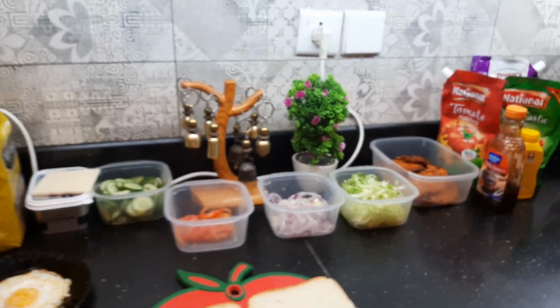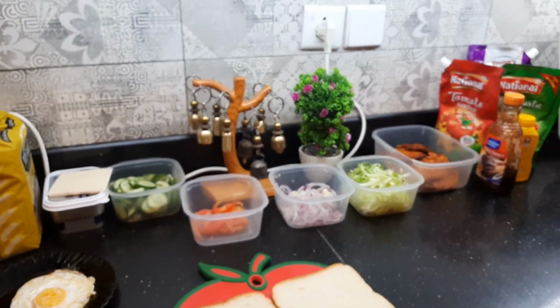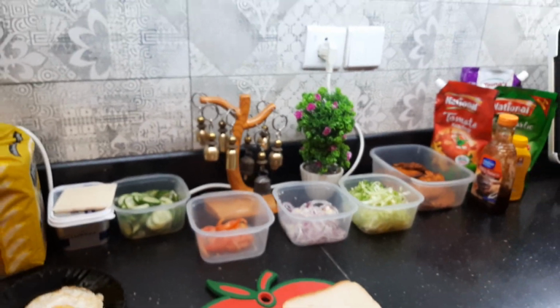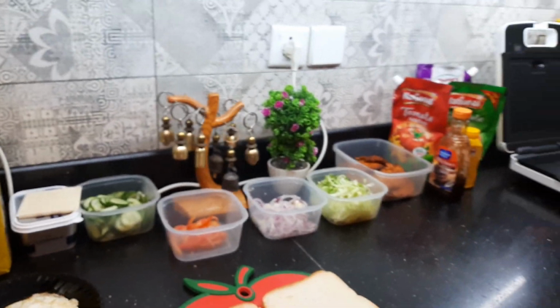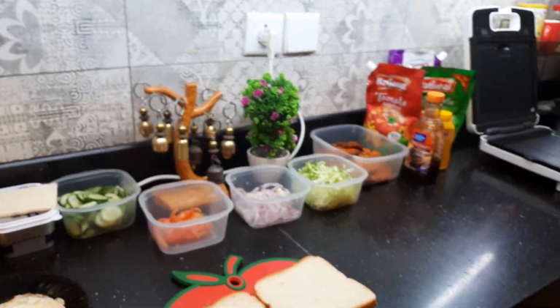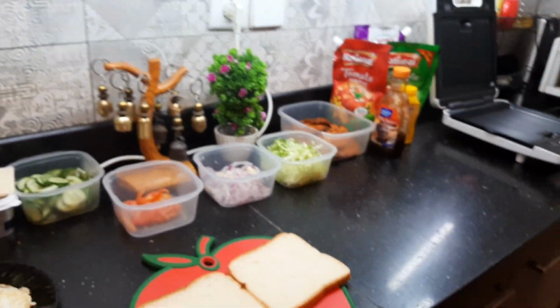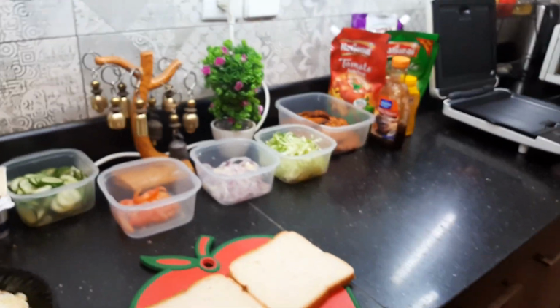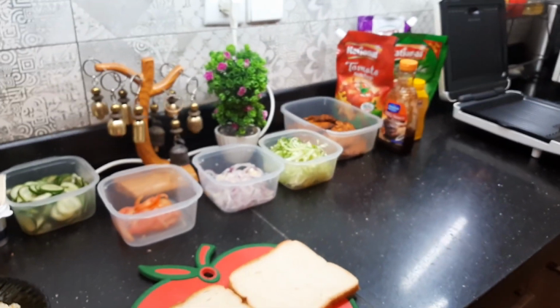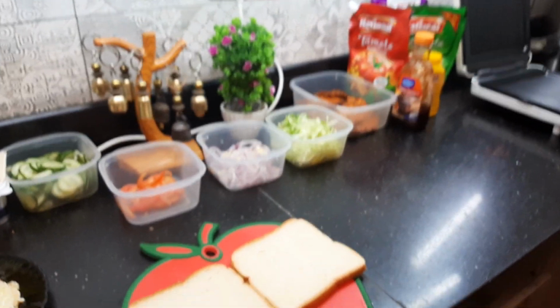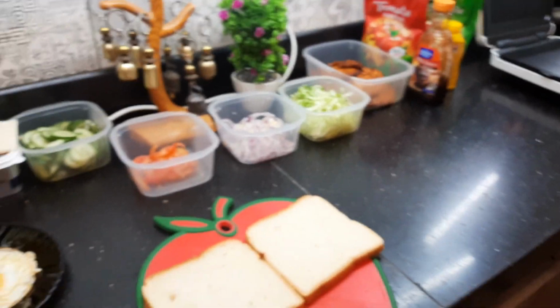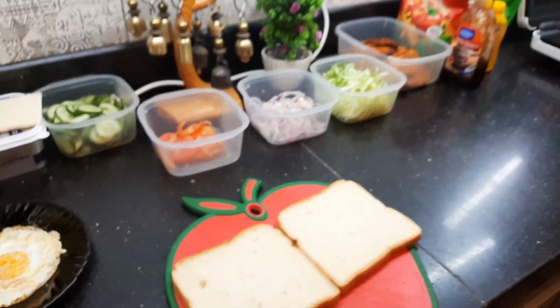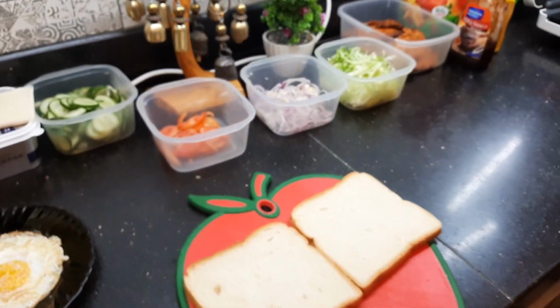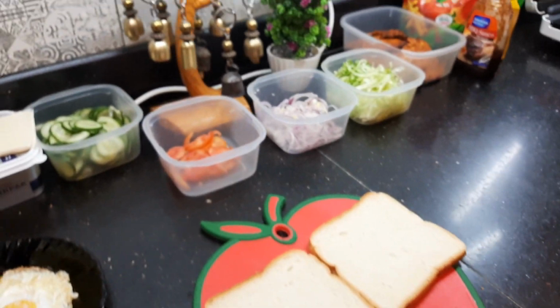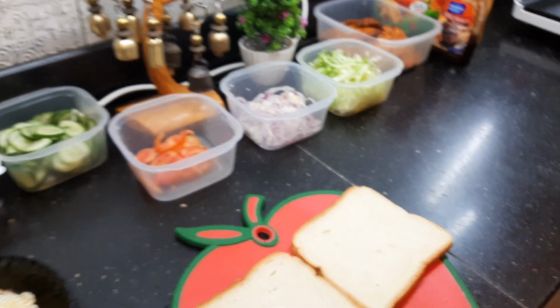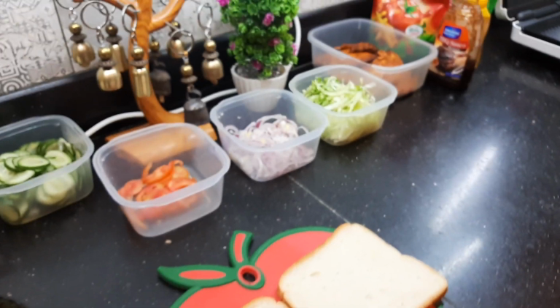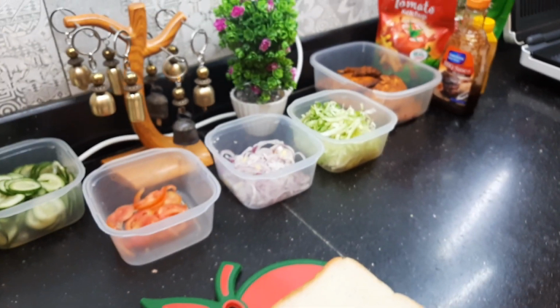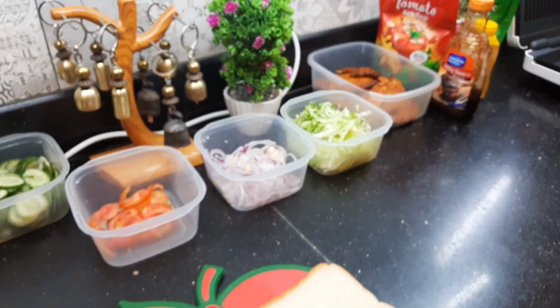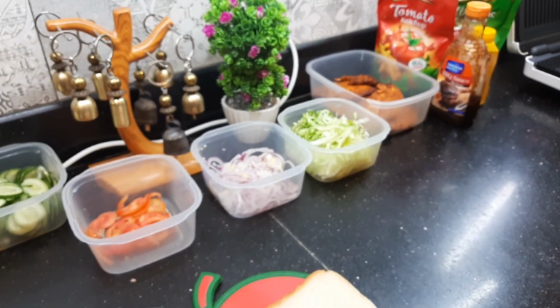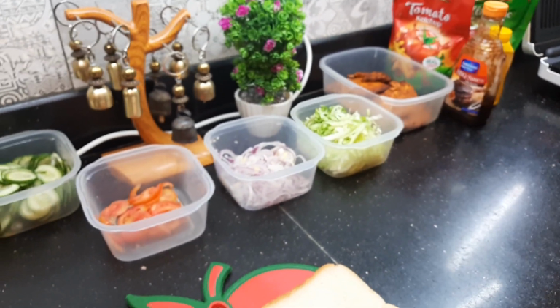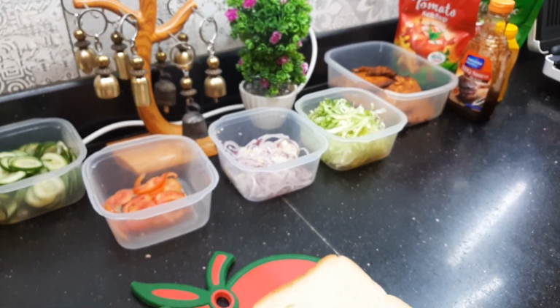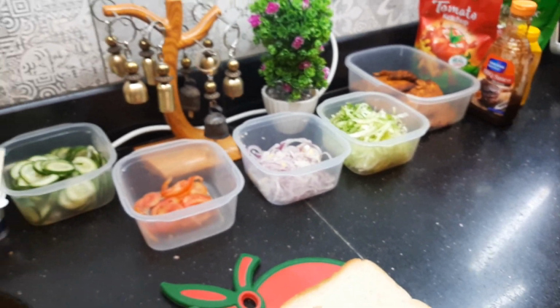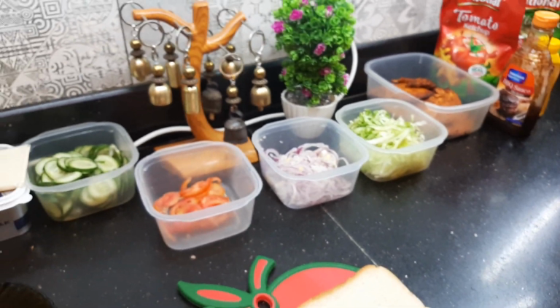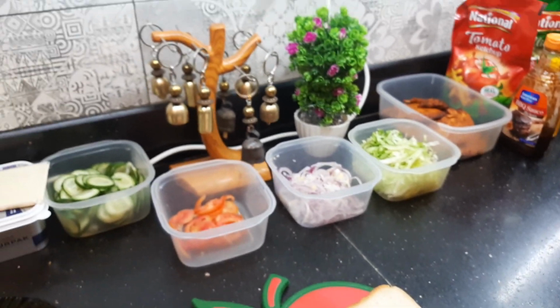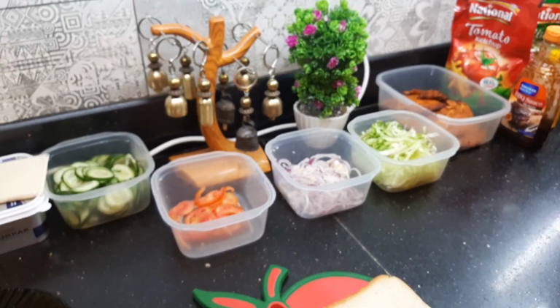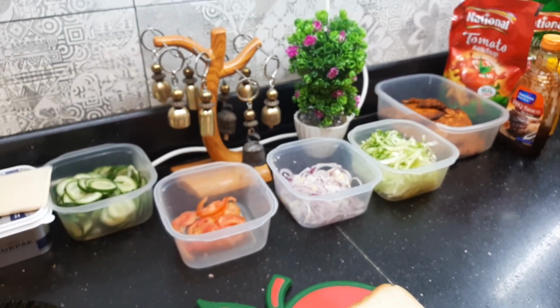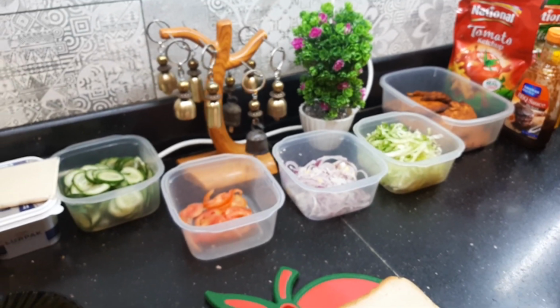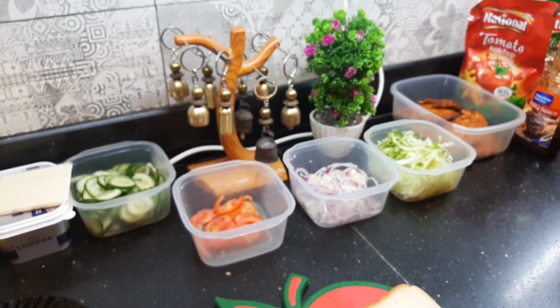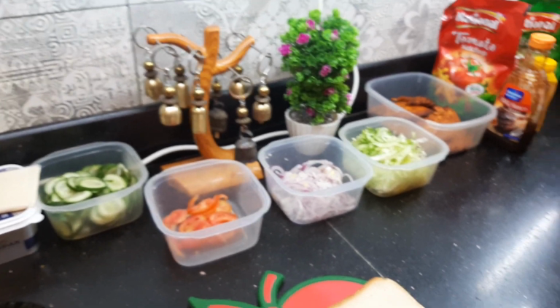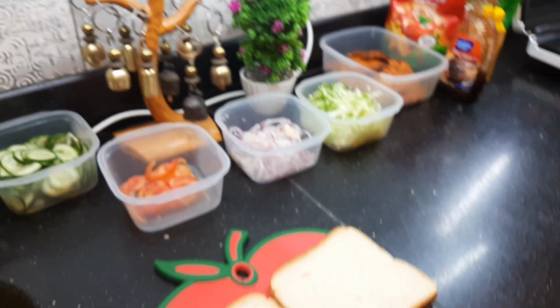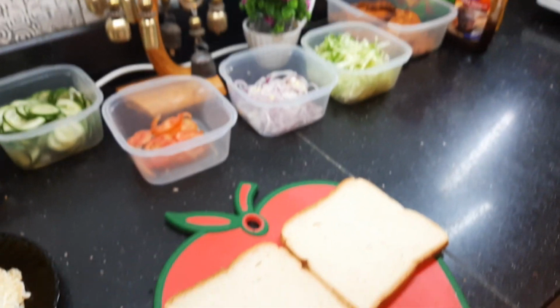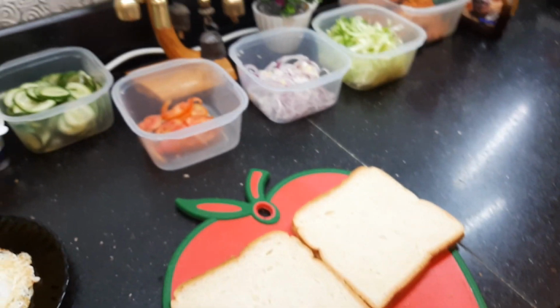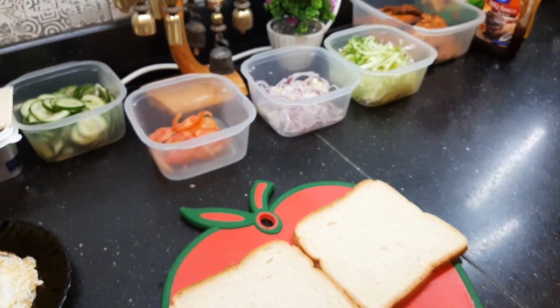Hey guys, welcome back to my channel. Today we are making Korean sandwiches at home.